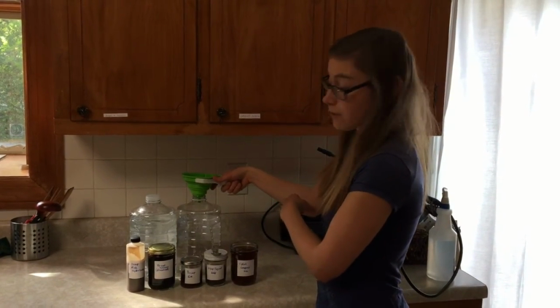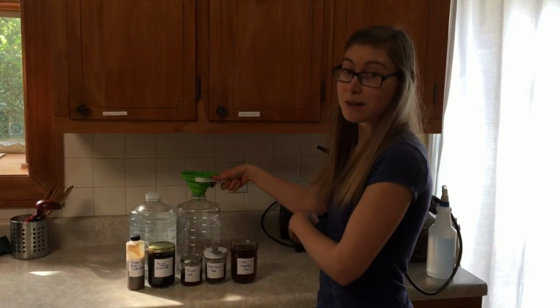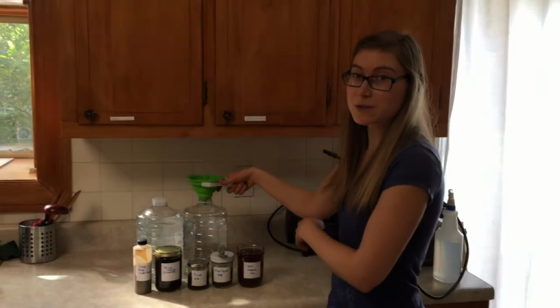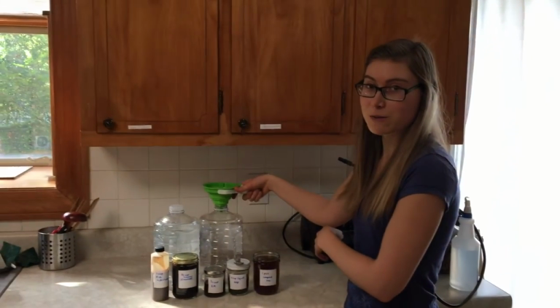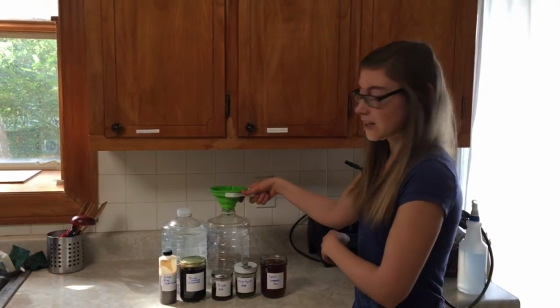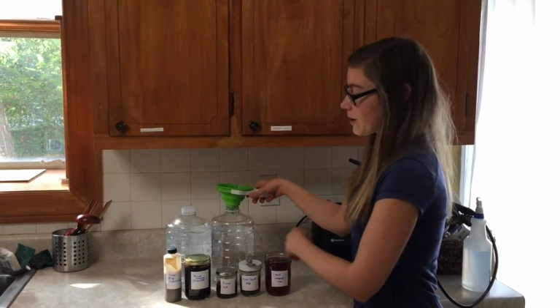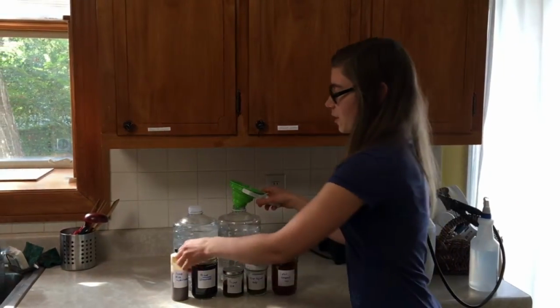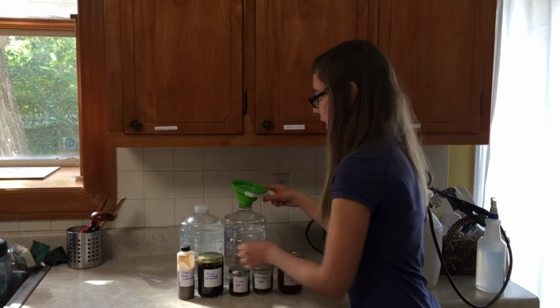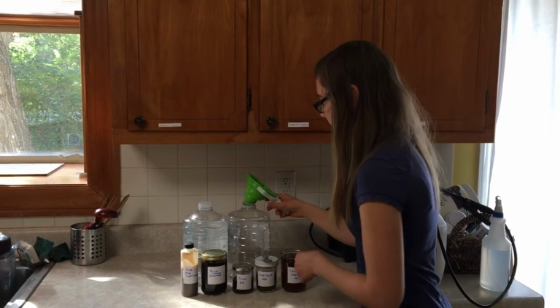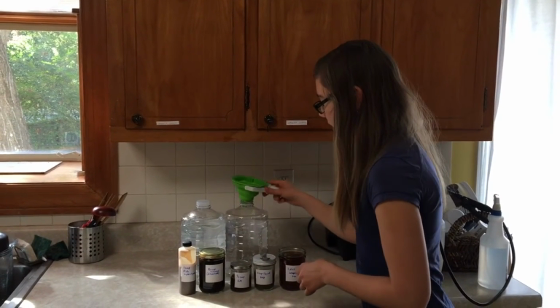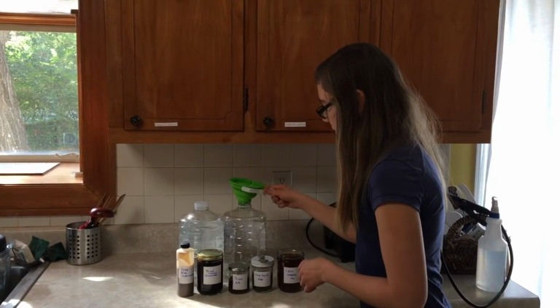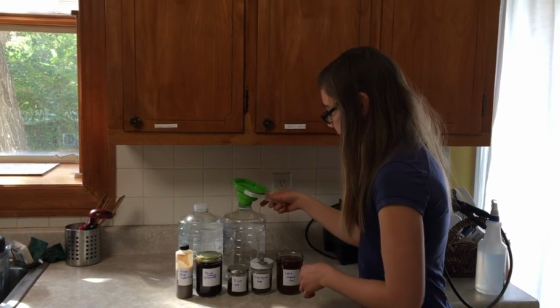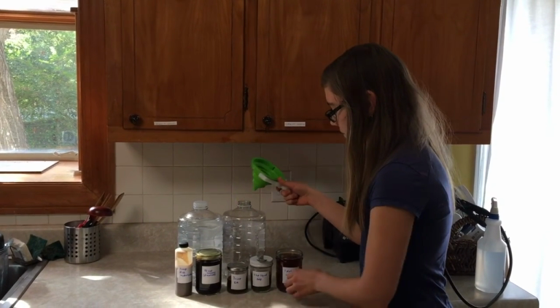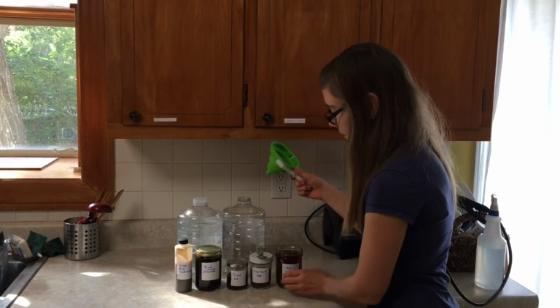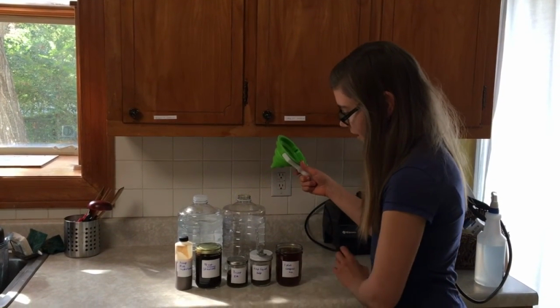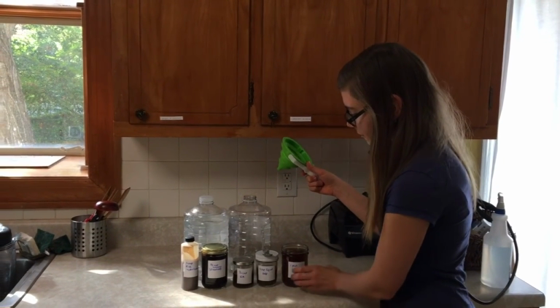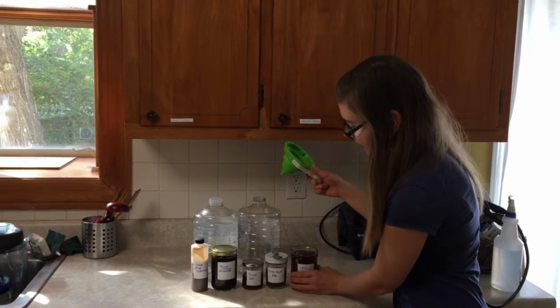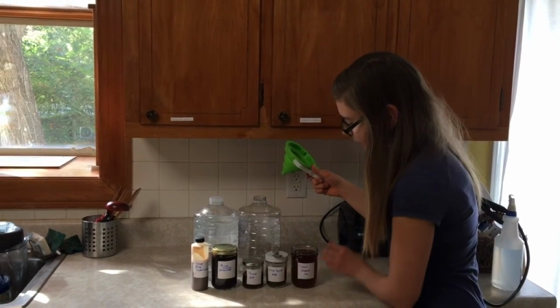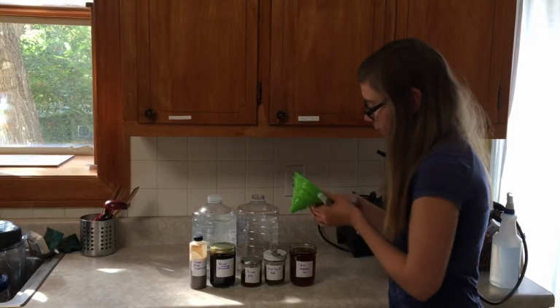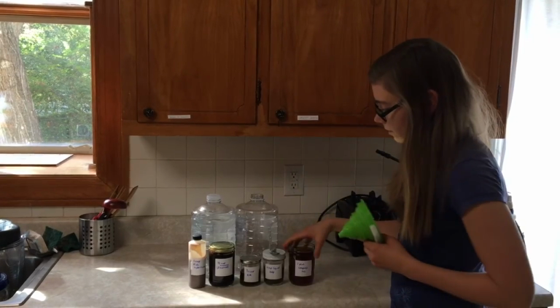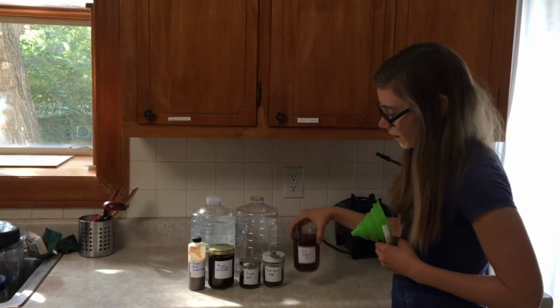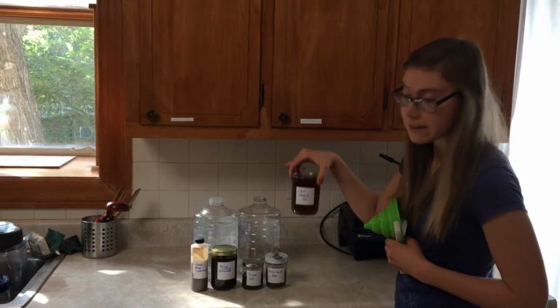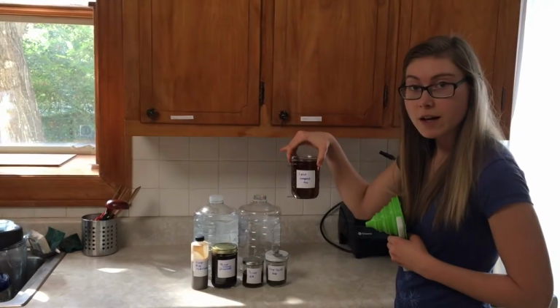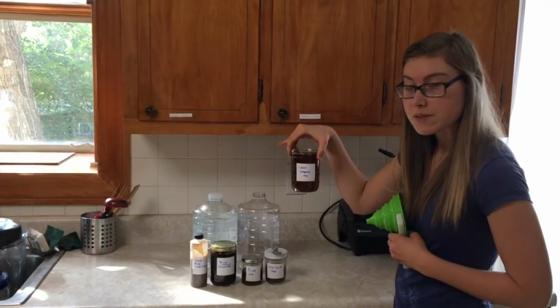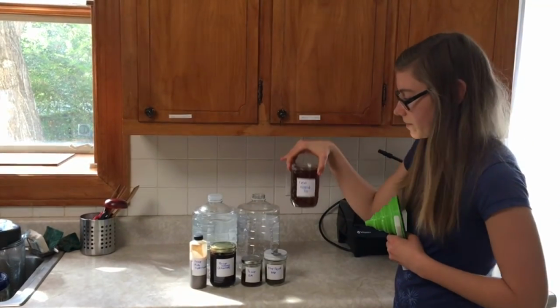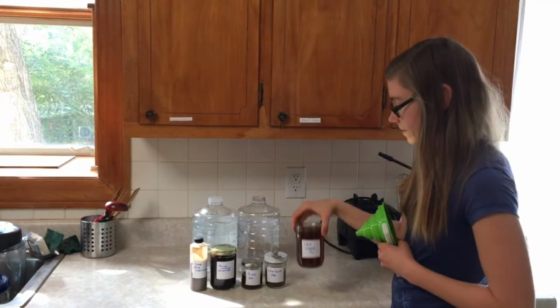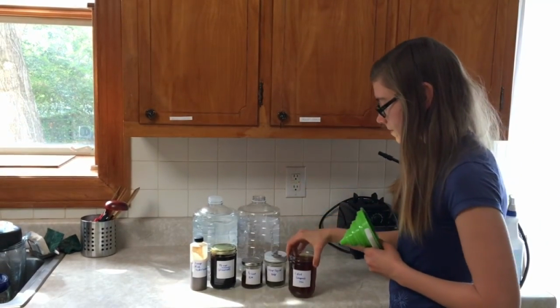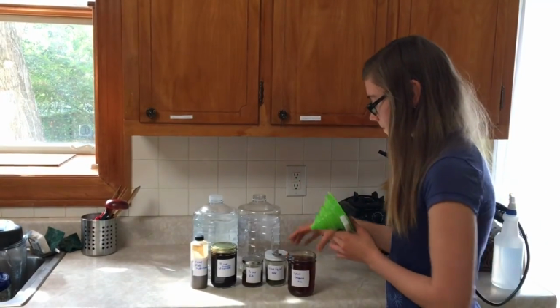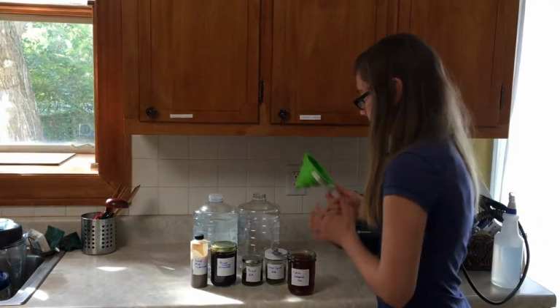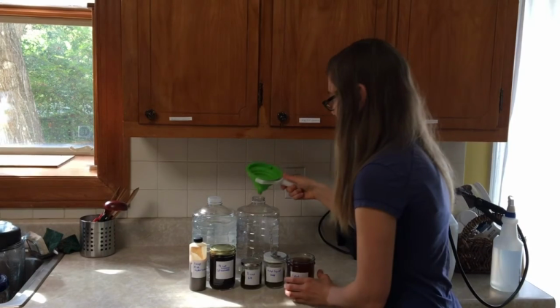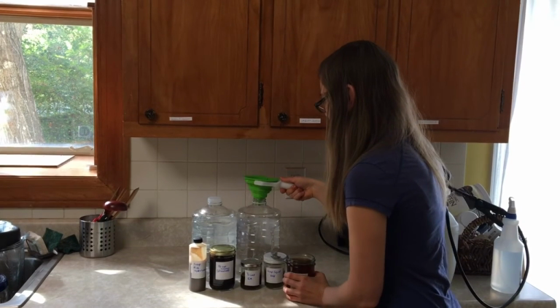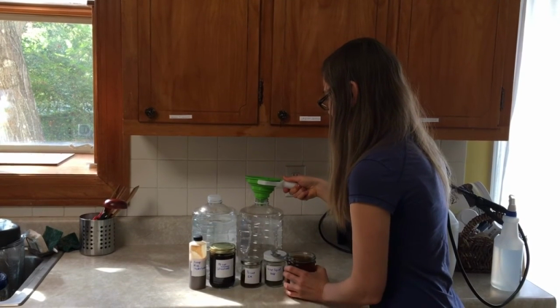I highly recommend using a funnel for this, especially if you're on your kitchen counter. First we're going to start off by adding our one pint of compost tea, so I will add that.